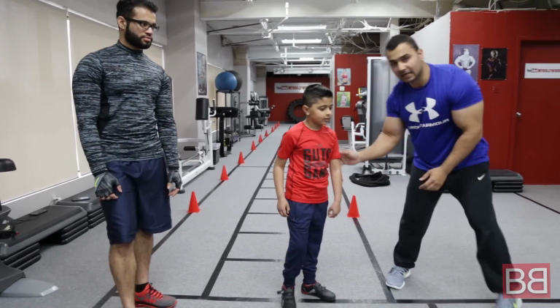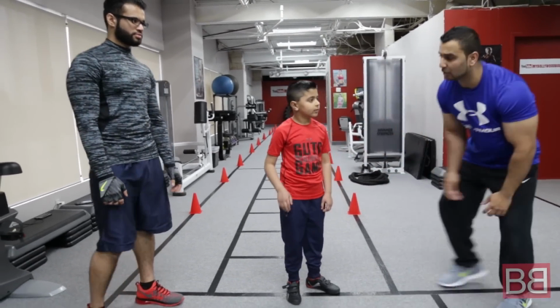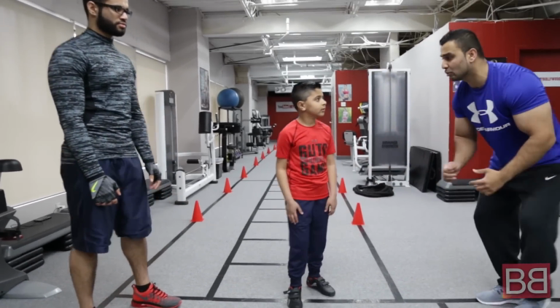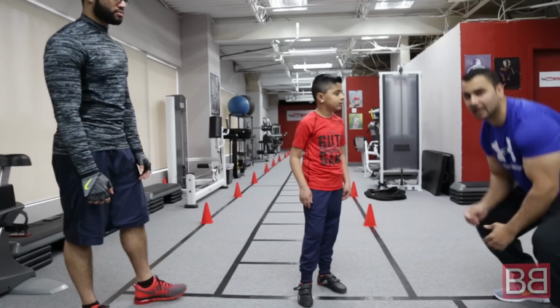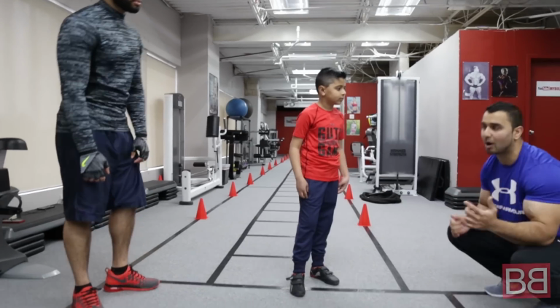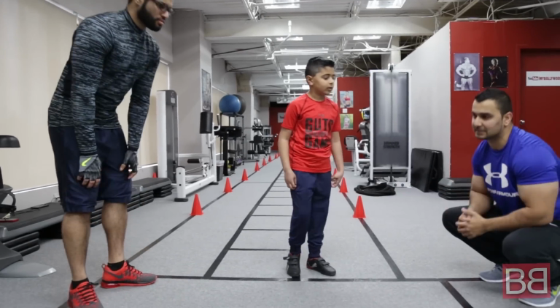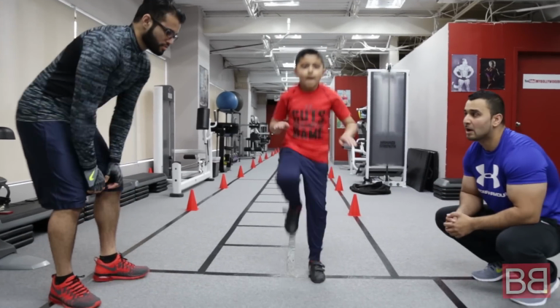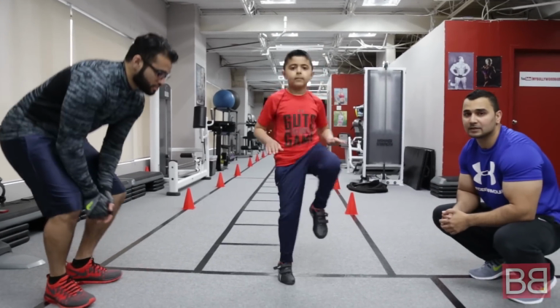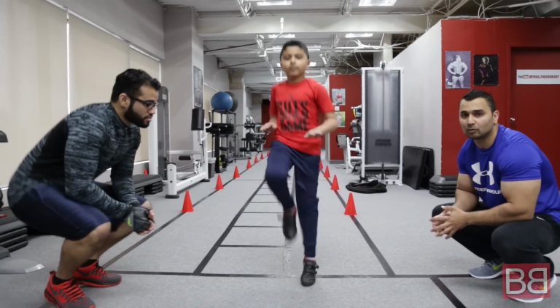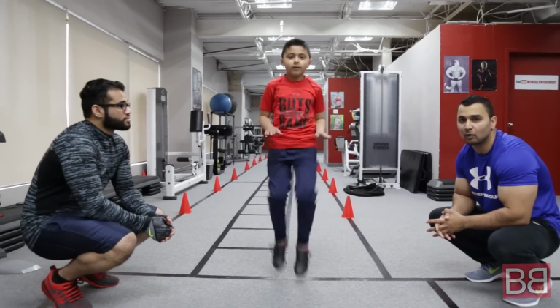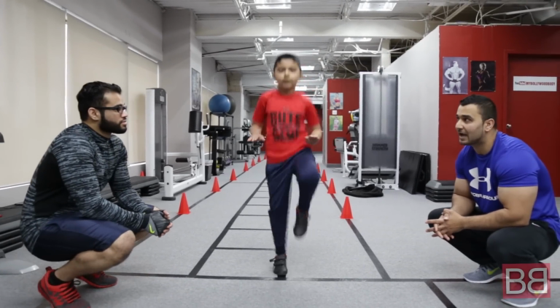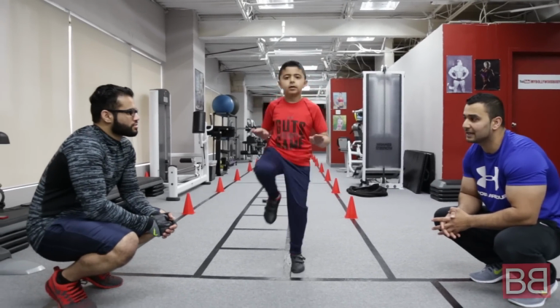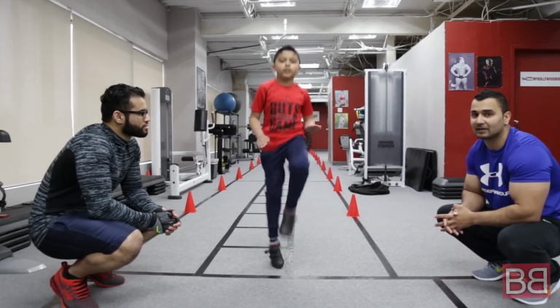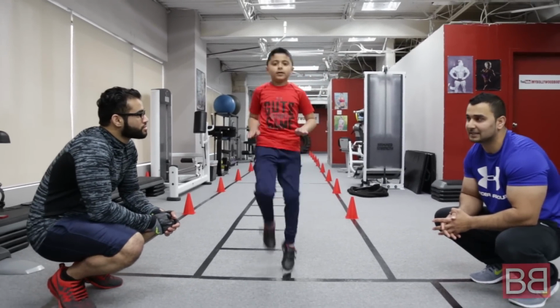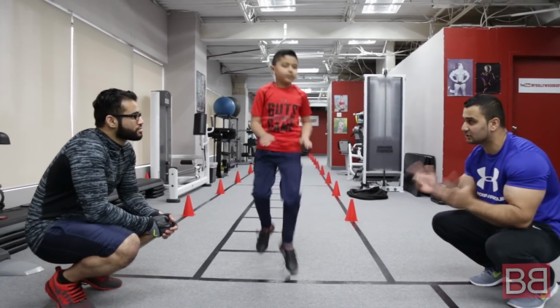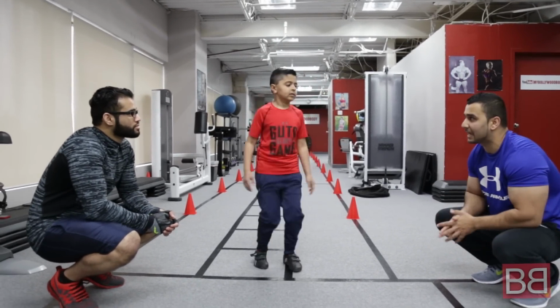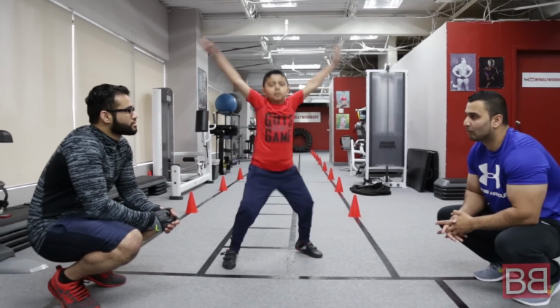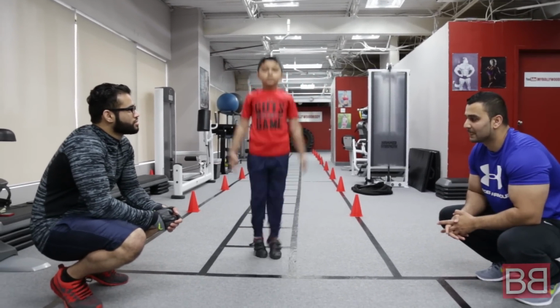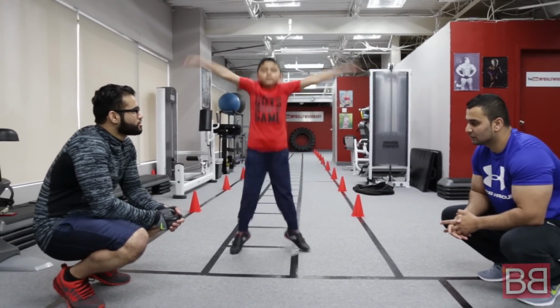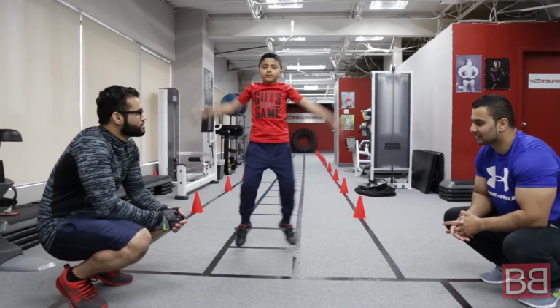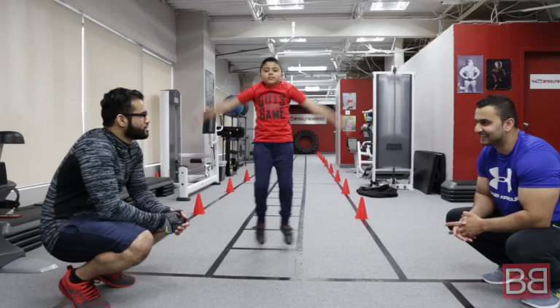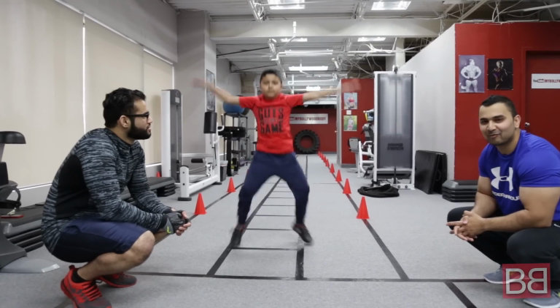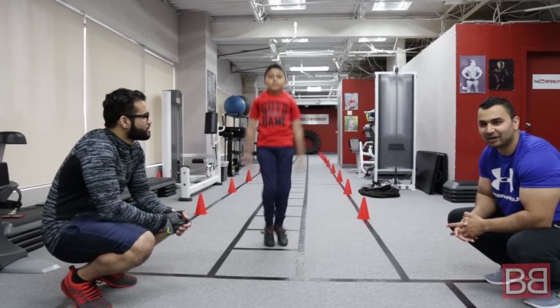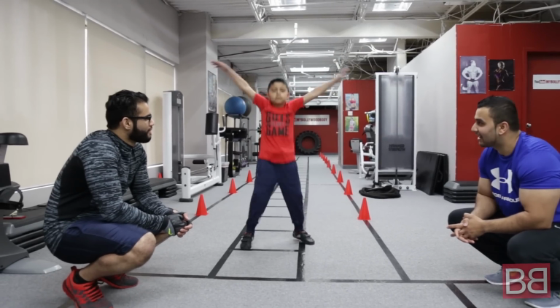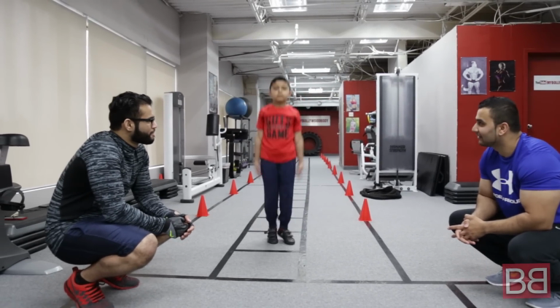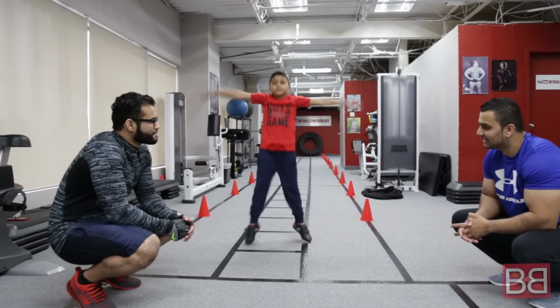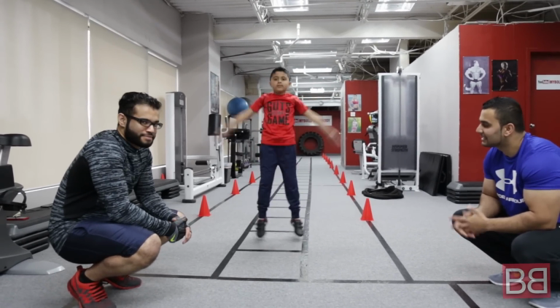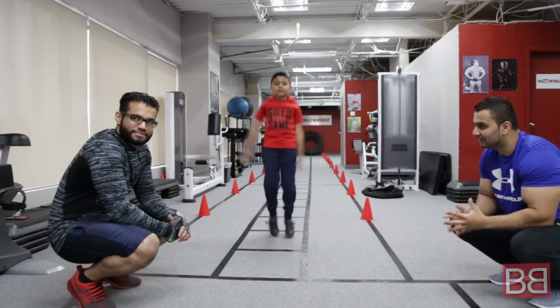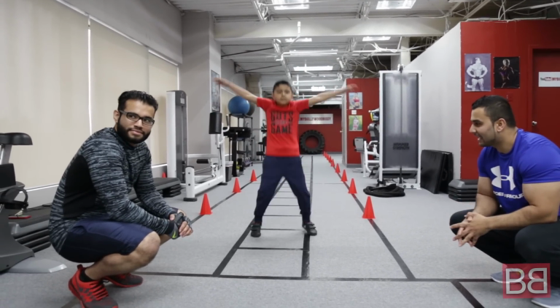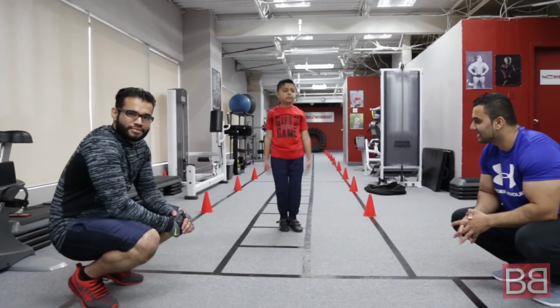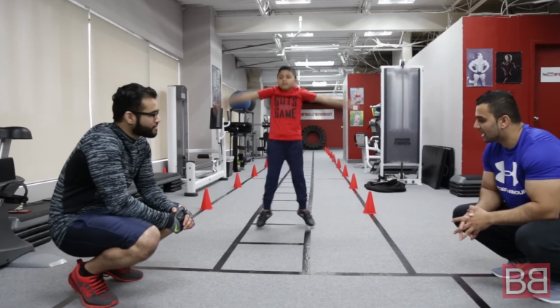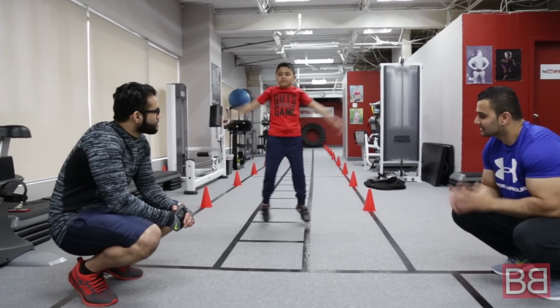I'll keep telling you when to move. Let's go — high knees, go! 1, 2, 3, 4, 5, 6, 7, 8, 9, 10. Jumping jacks — 1, 2, 3, 4, 5, 6, 7, 8, 9, 10.